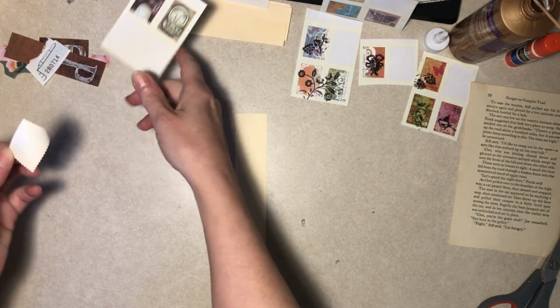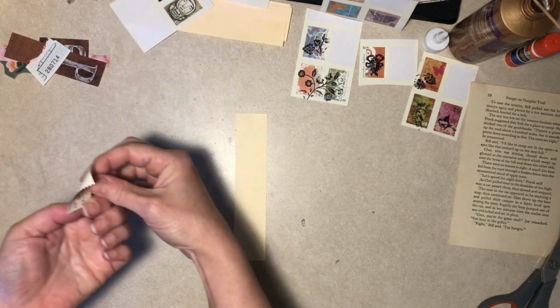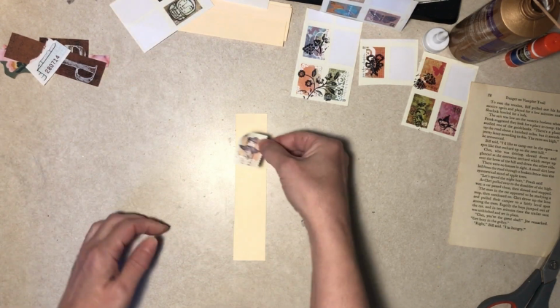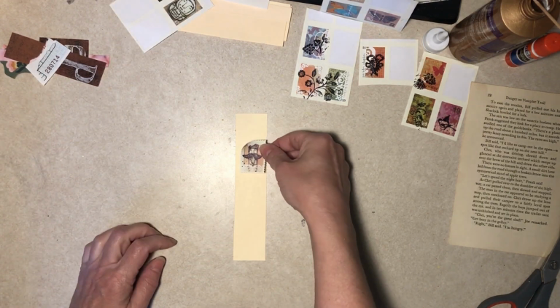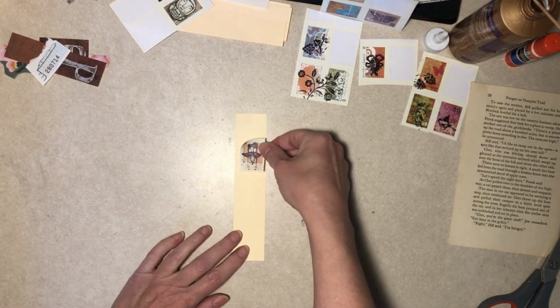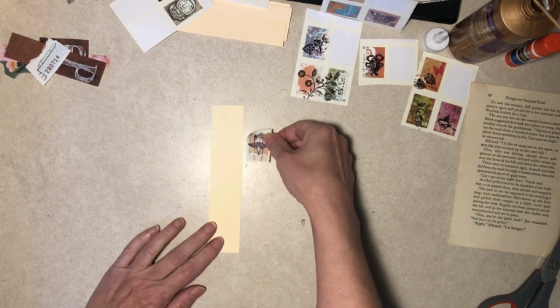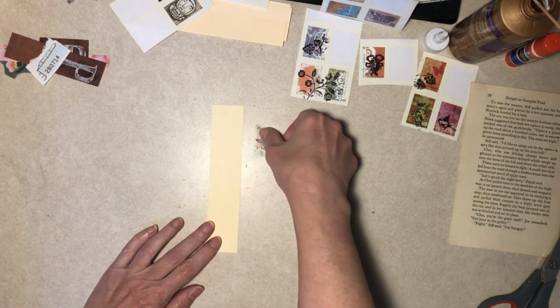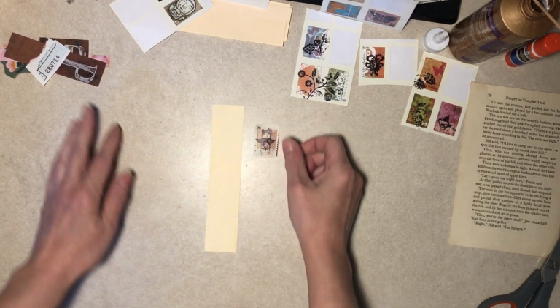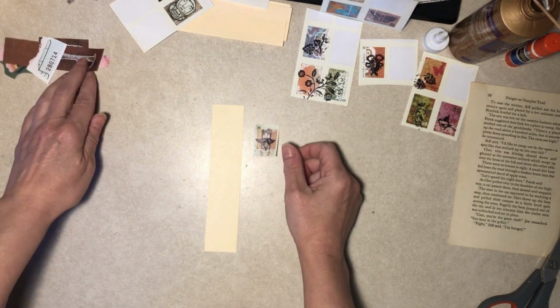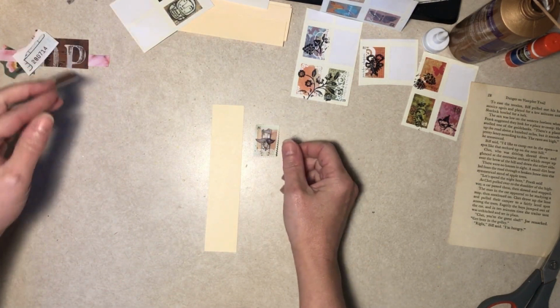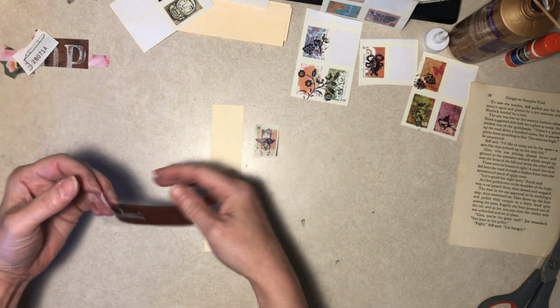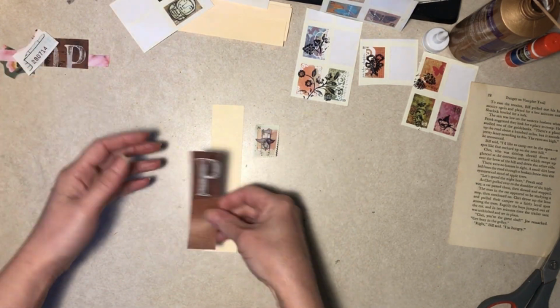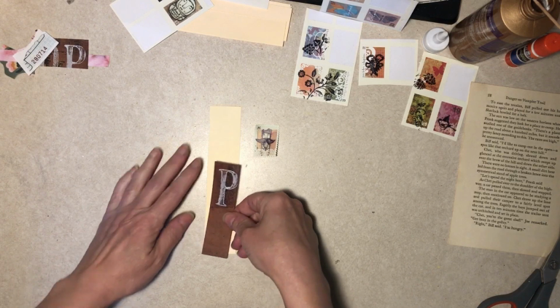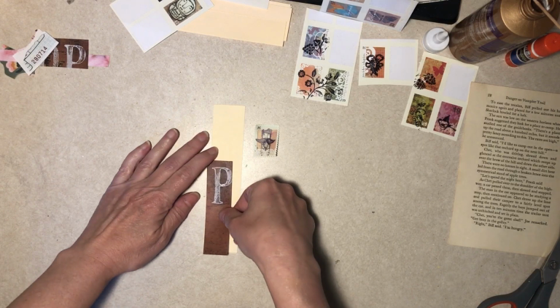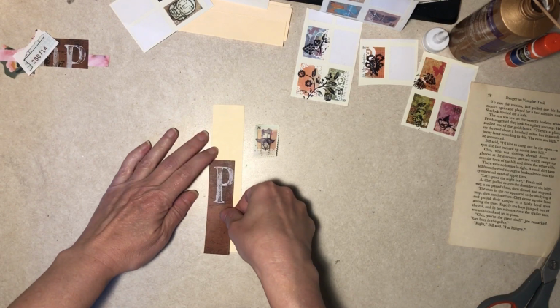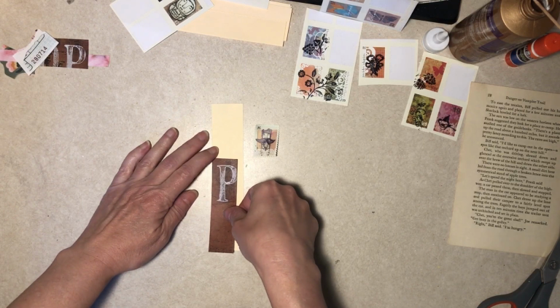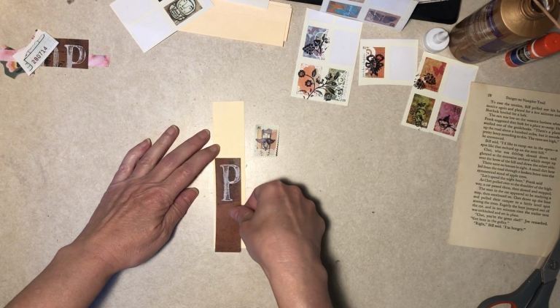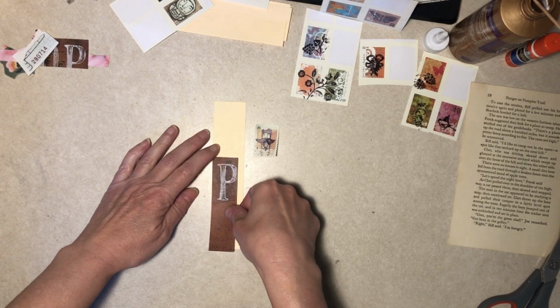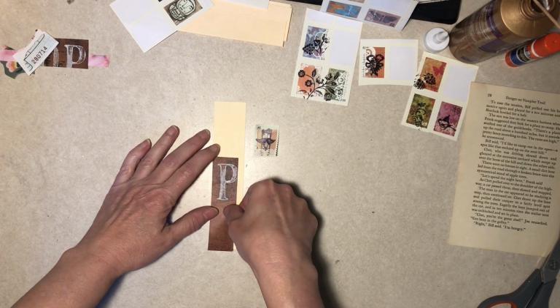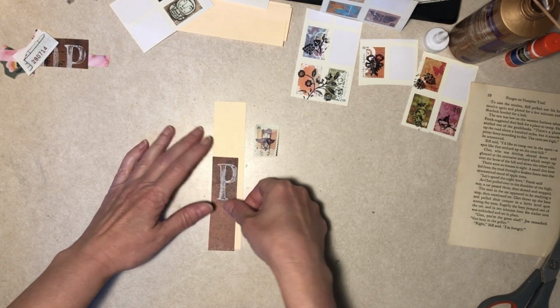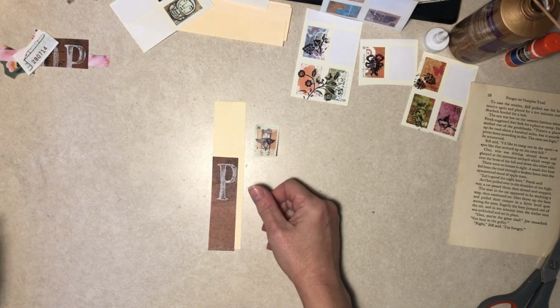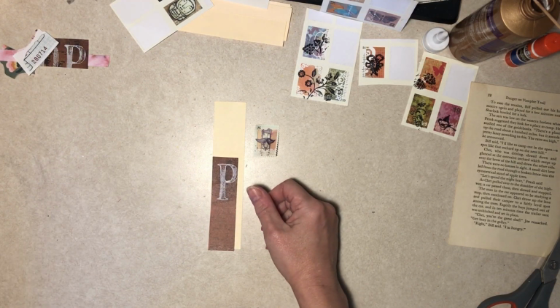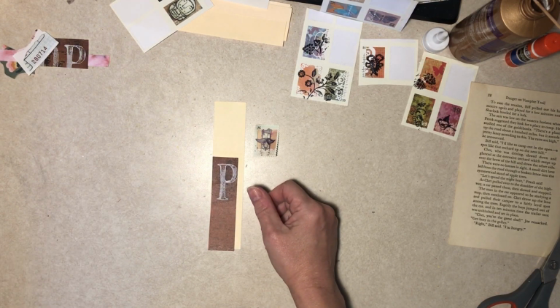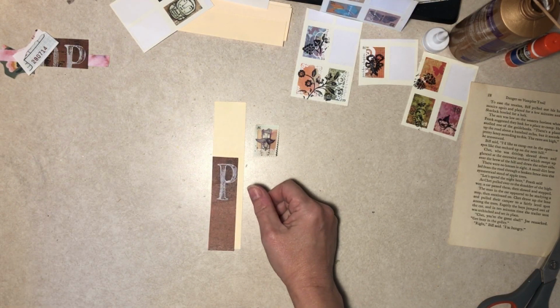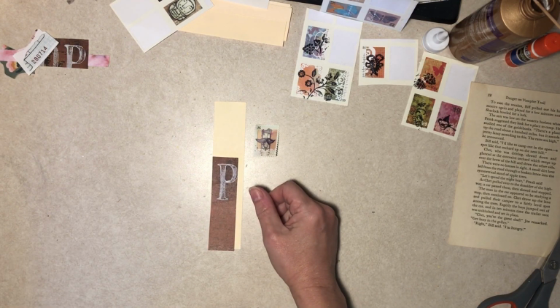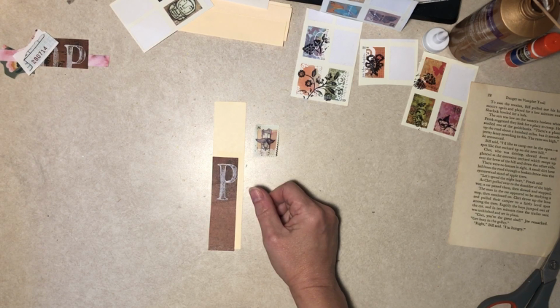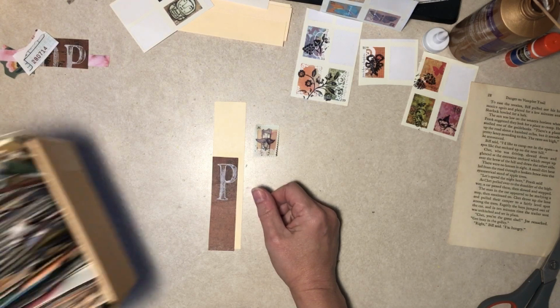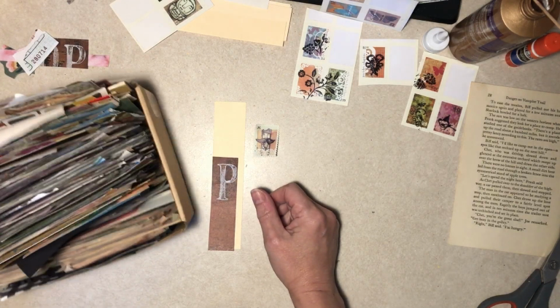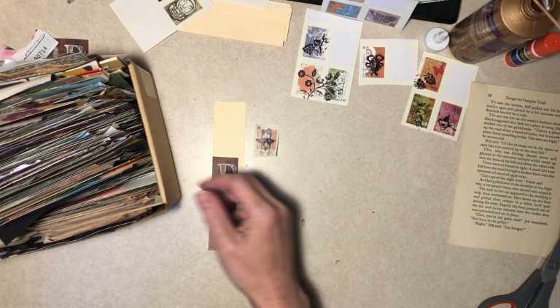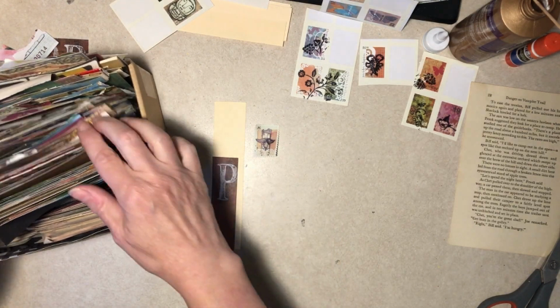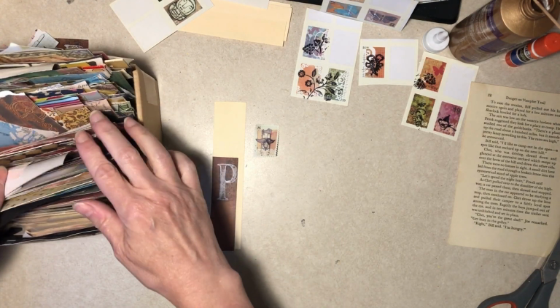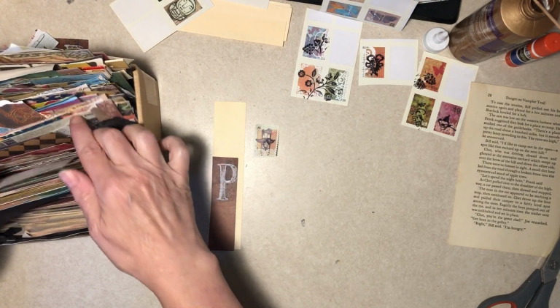Let's just make some collage things with narrow strips because we have them. I have my scrap paper box here.